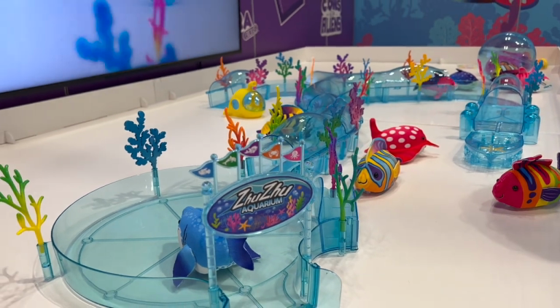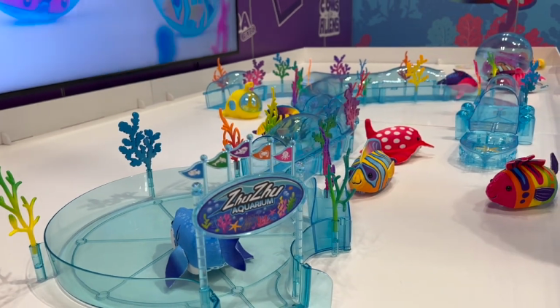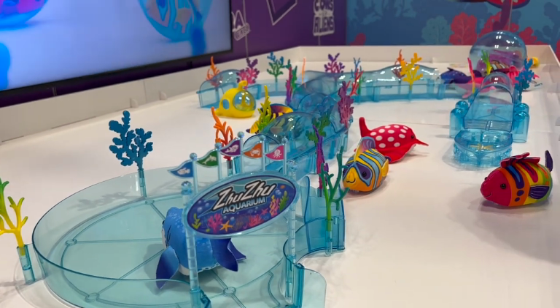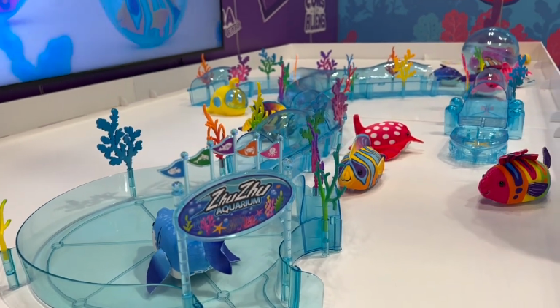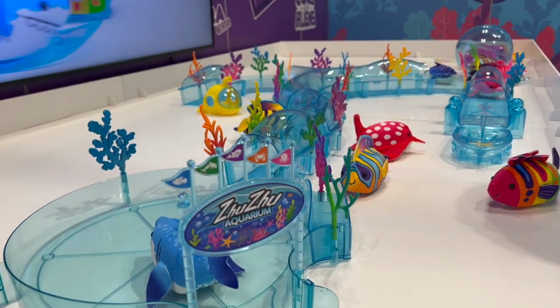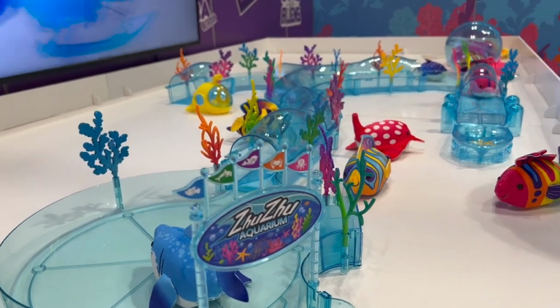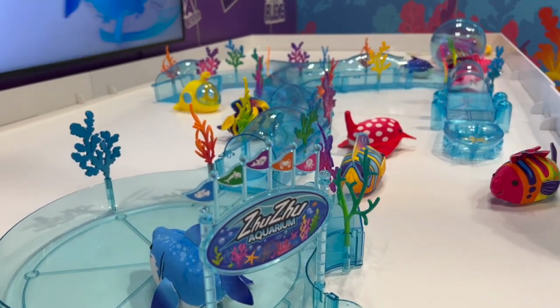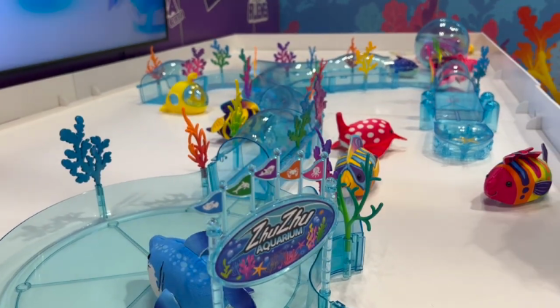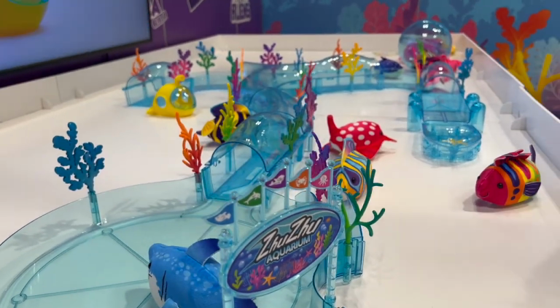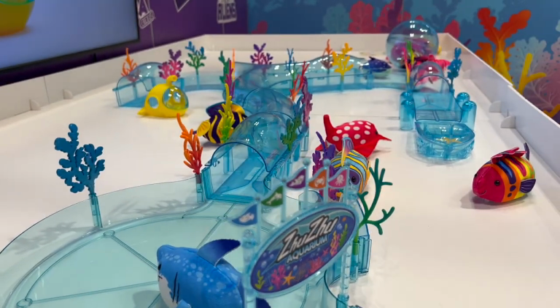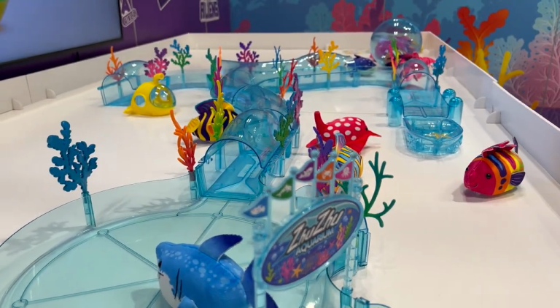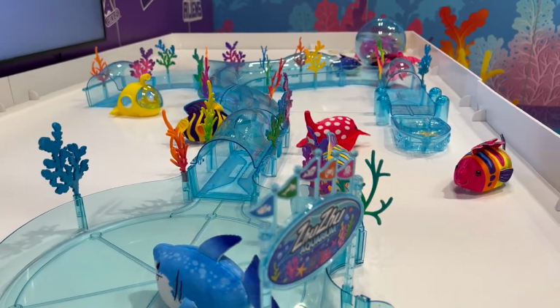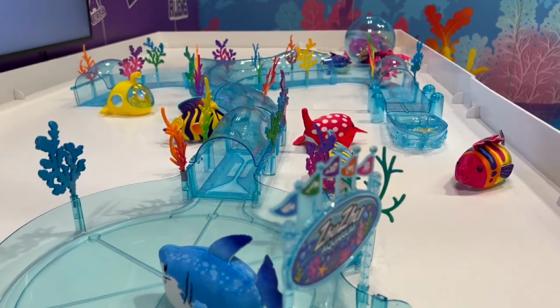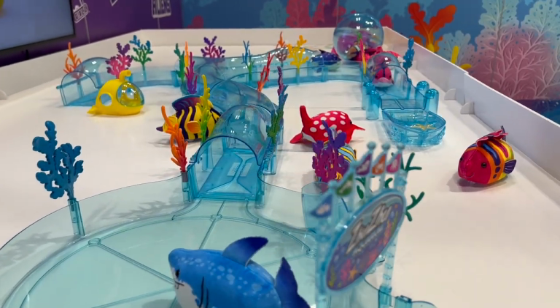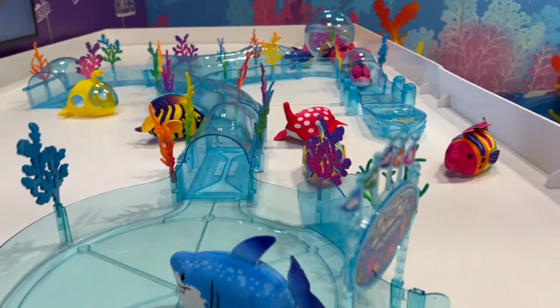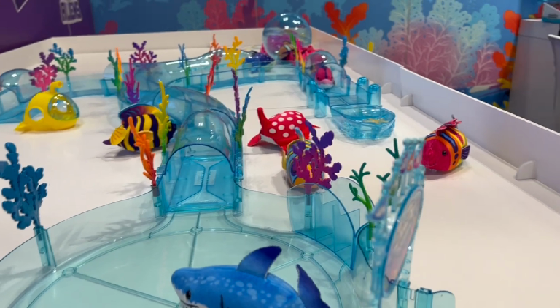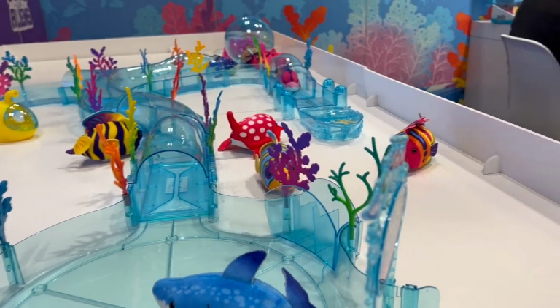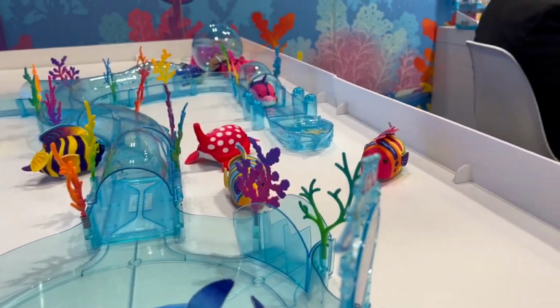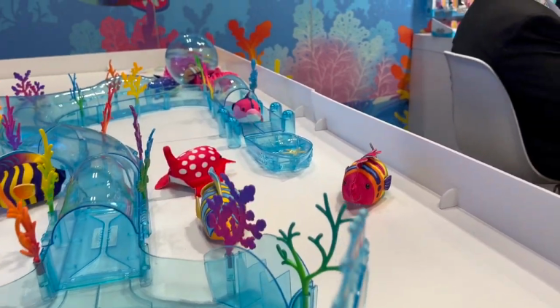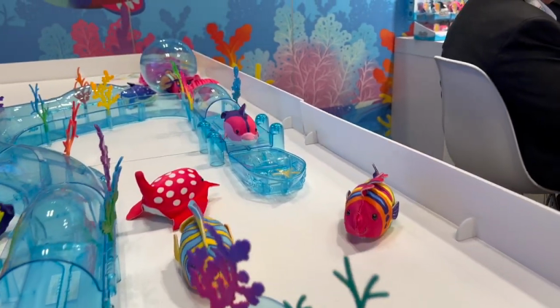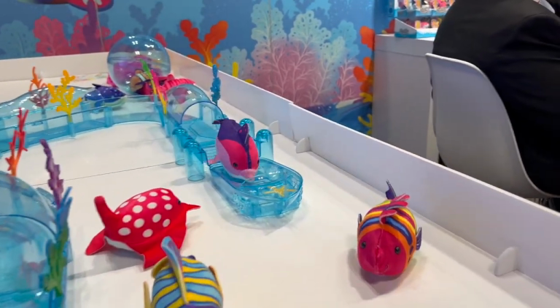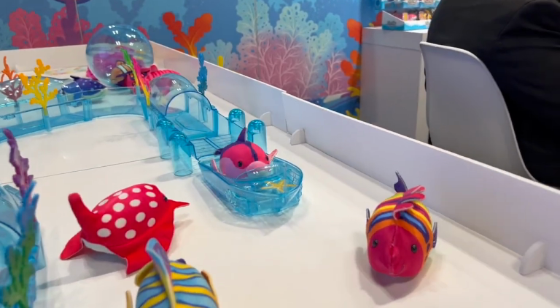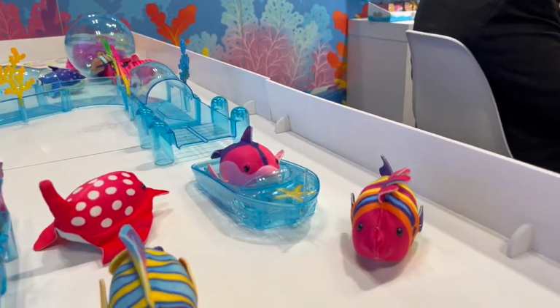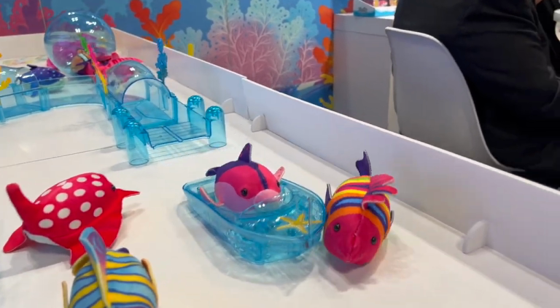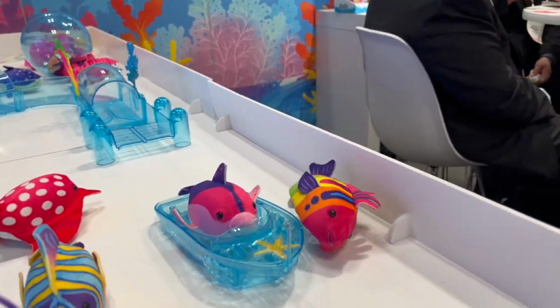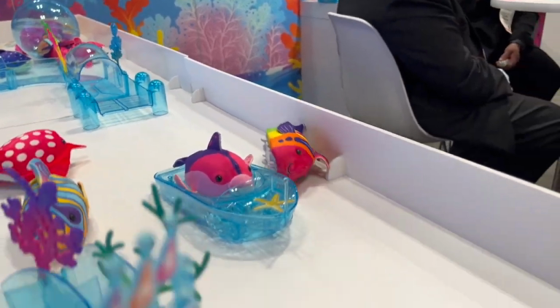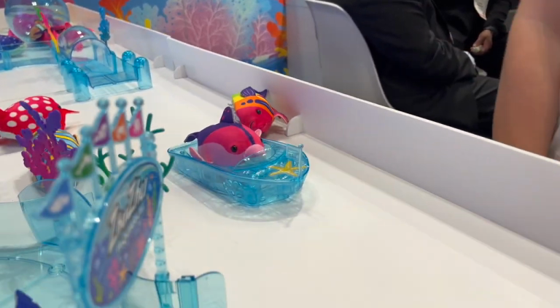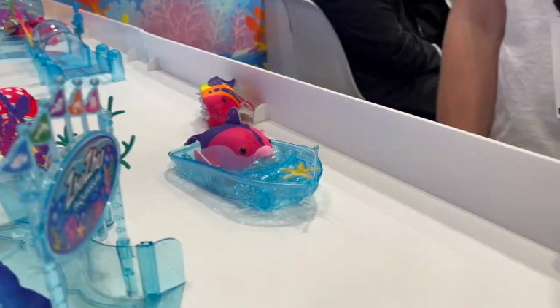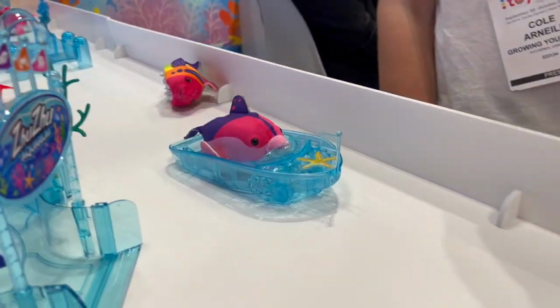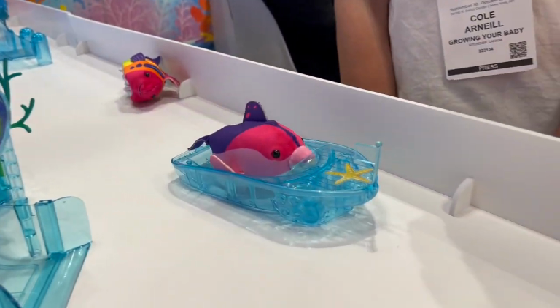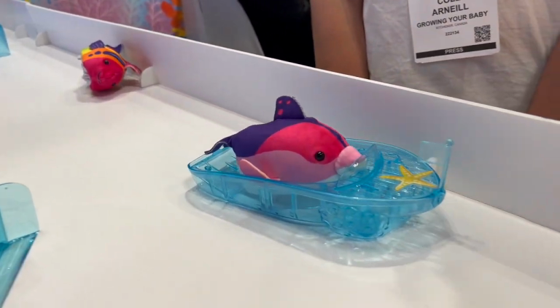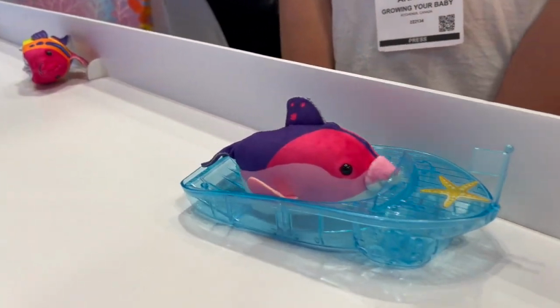Alright guys, some exciting news. Zuzu Pets are back. While at Toy Fair this week, we previewed the new aquatic collection and all of its accessories. Check it out.